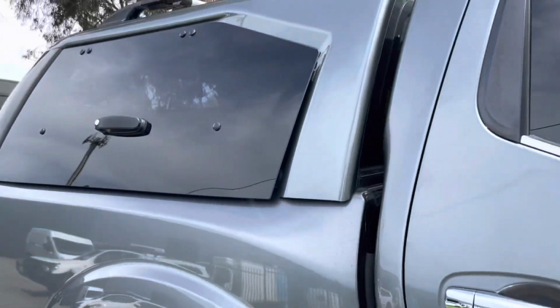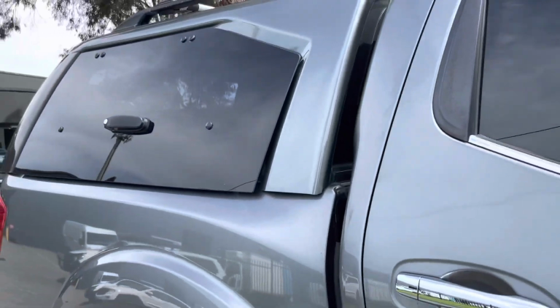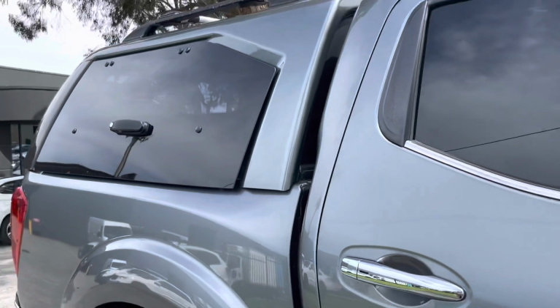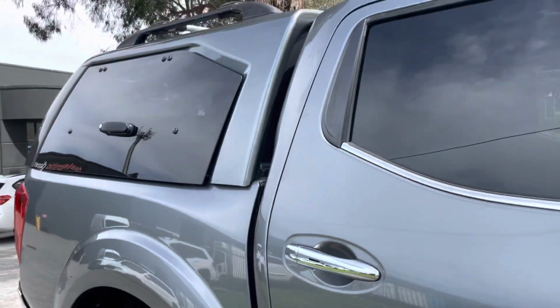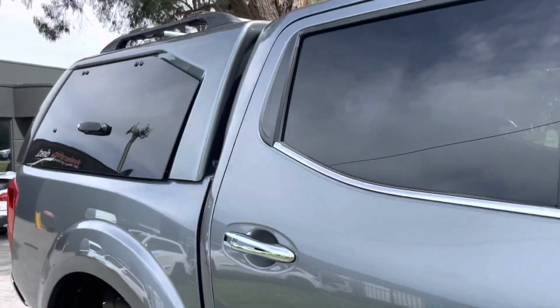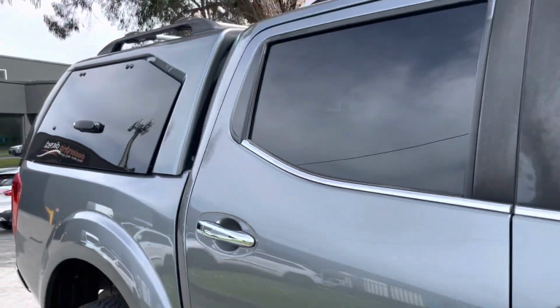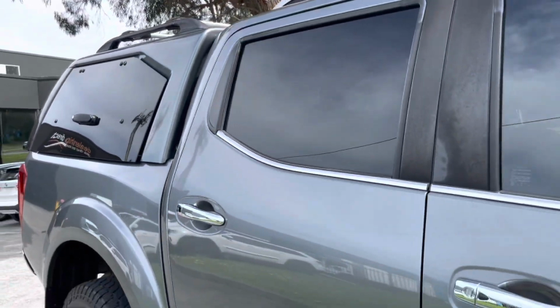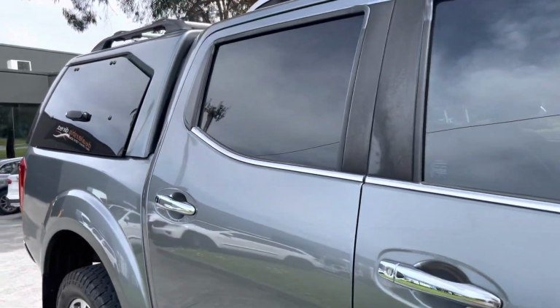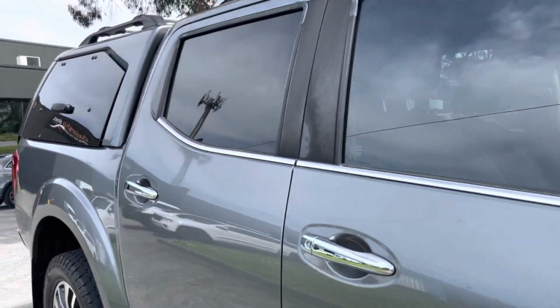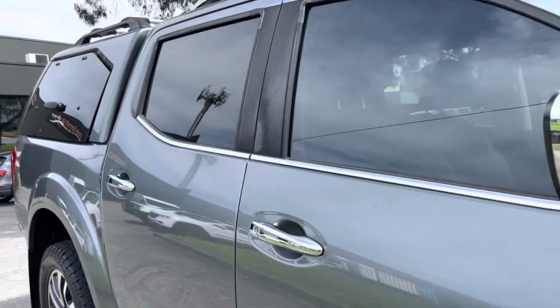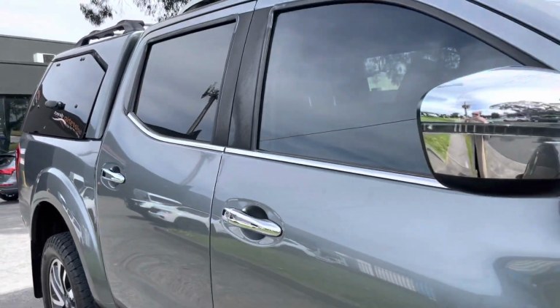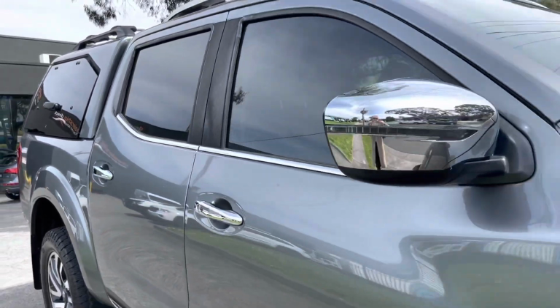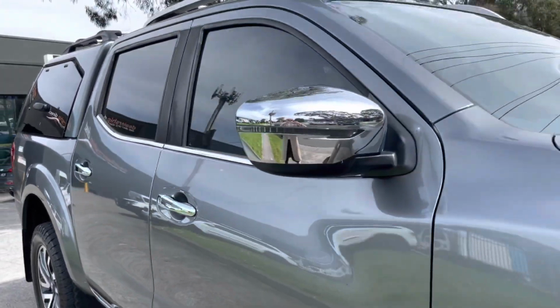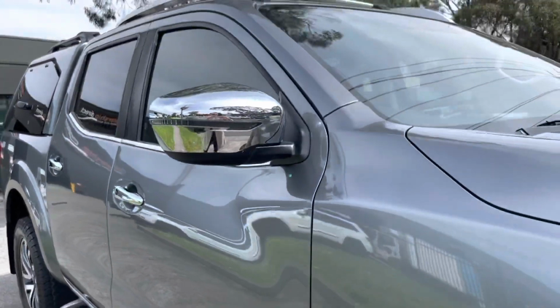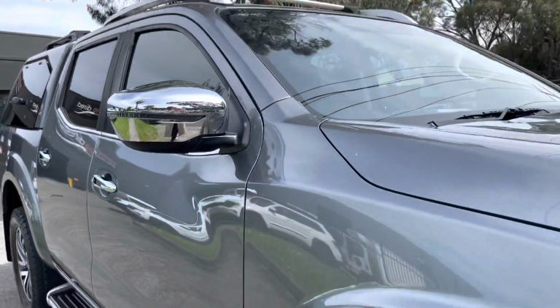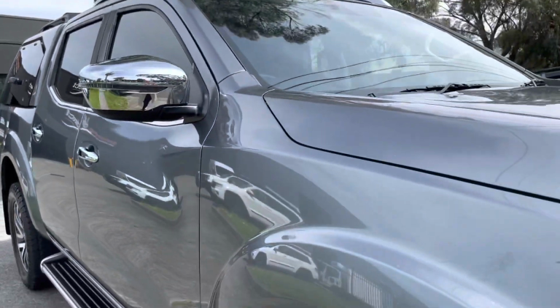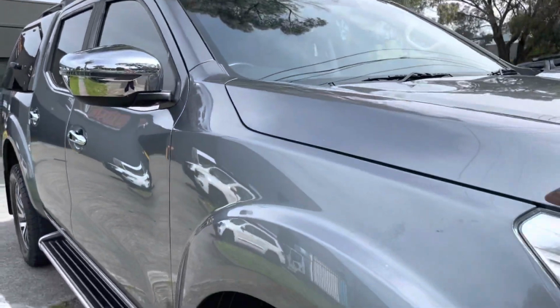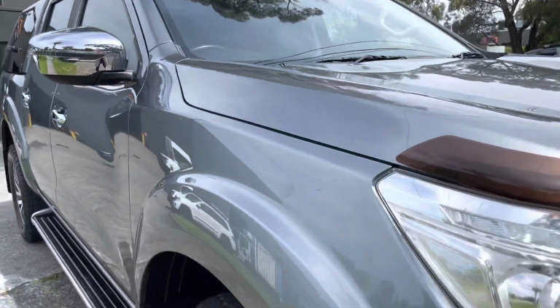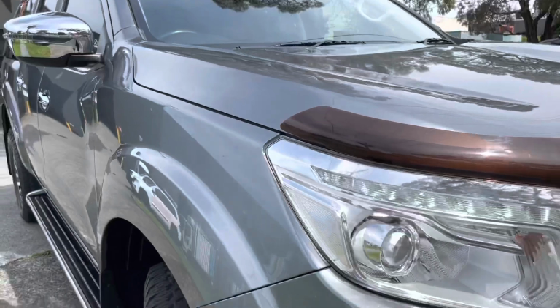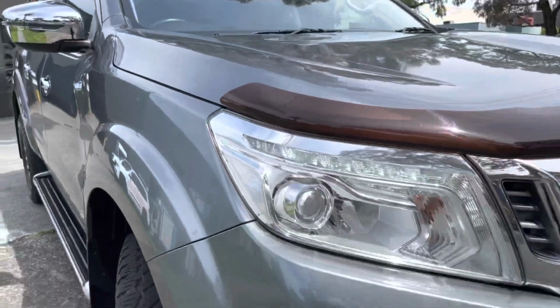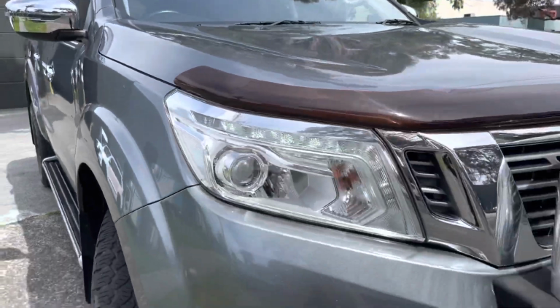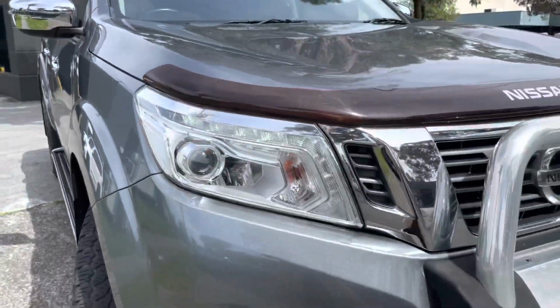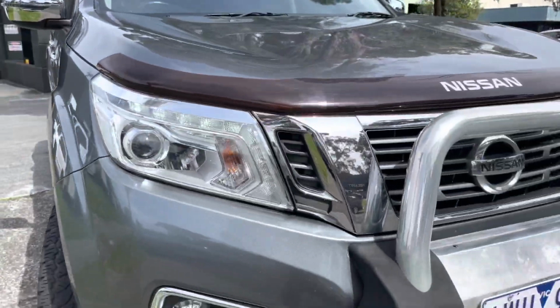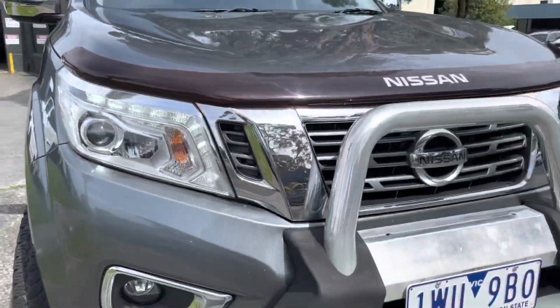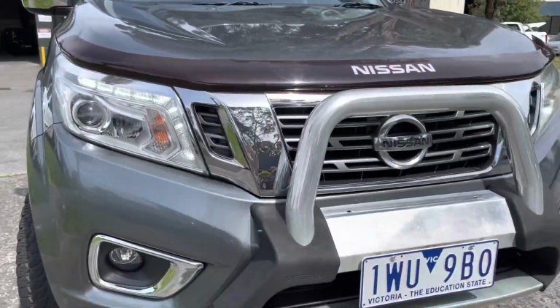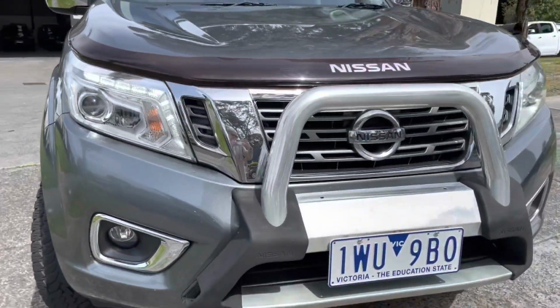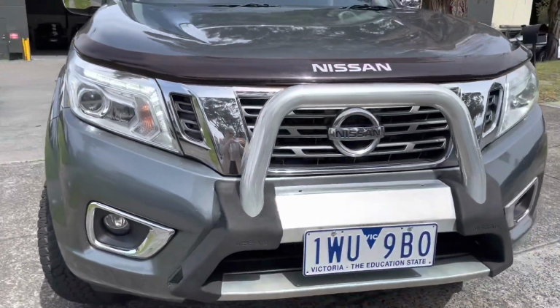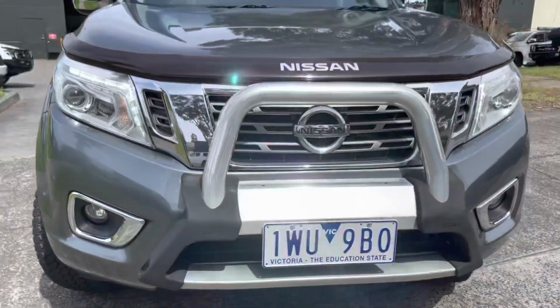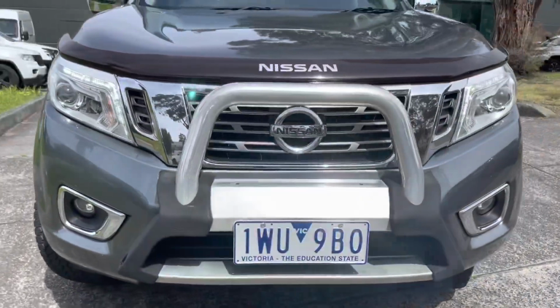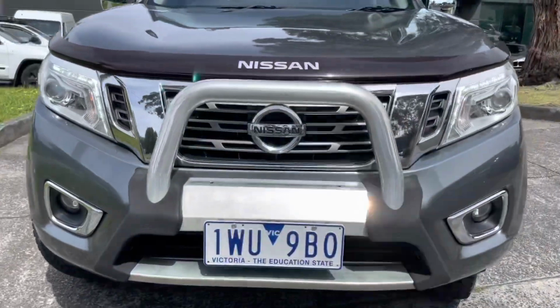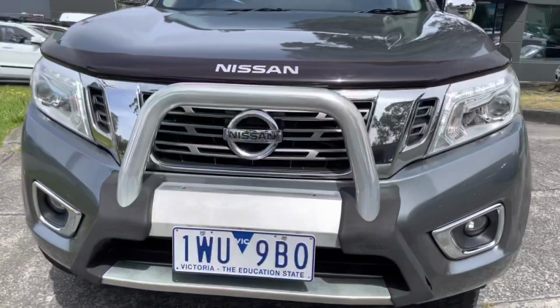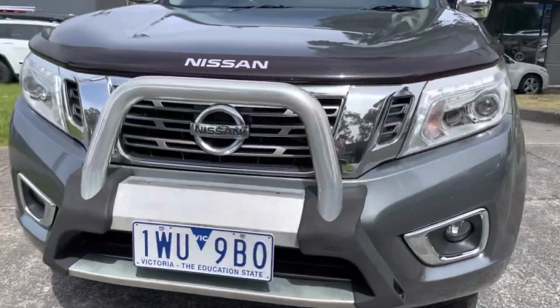It's been very nicely kept and does have a lot of expensive options and extras such as your colour-coded canopy, side steps, bonnet protector, nudge bar, and the list goes on with this car here.